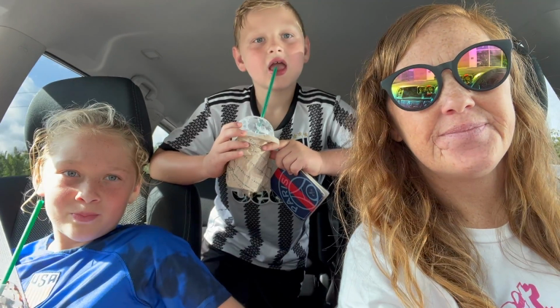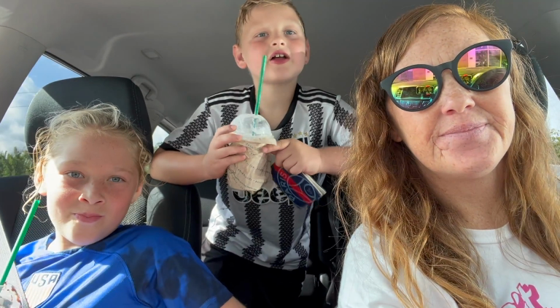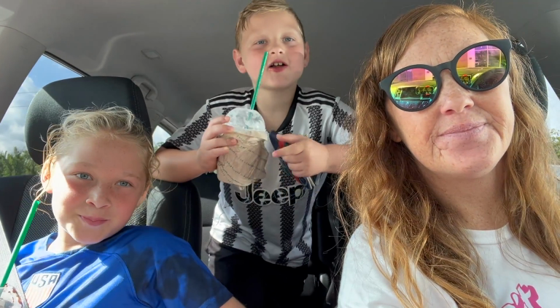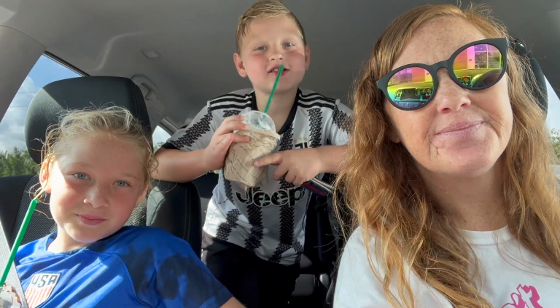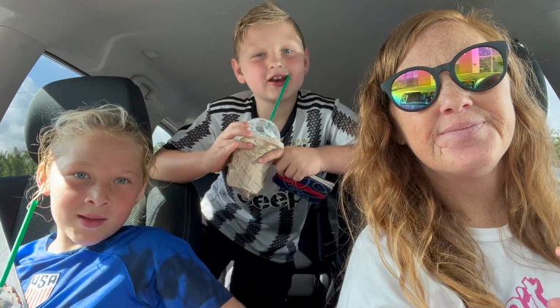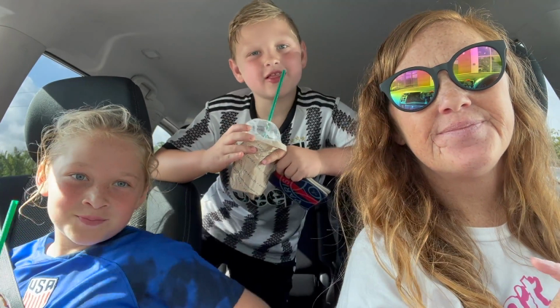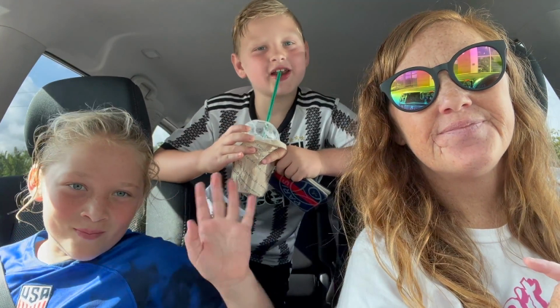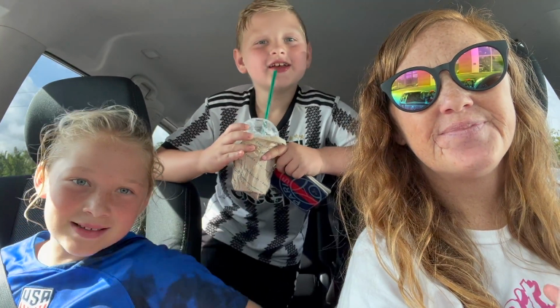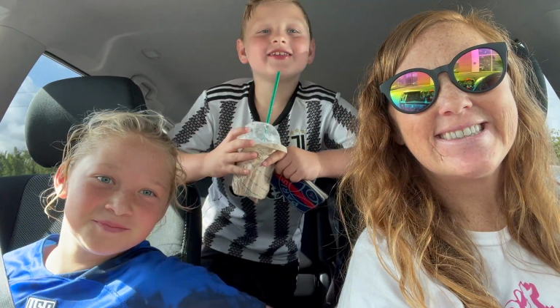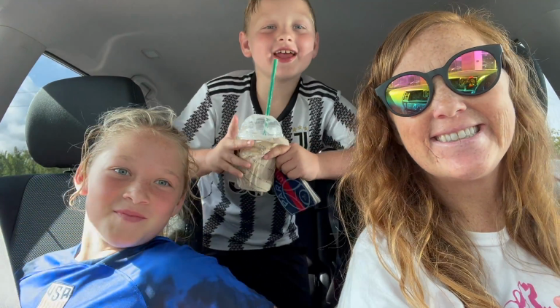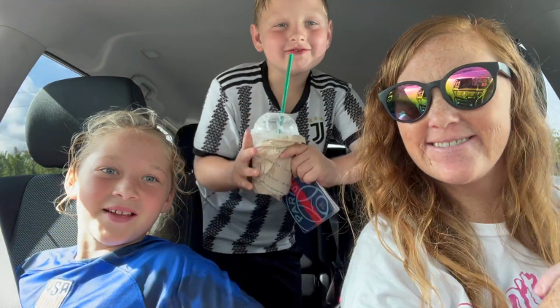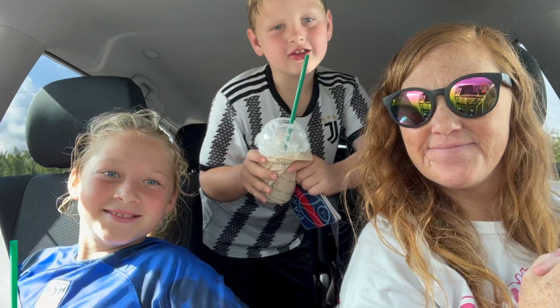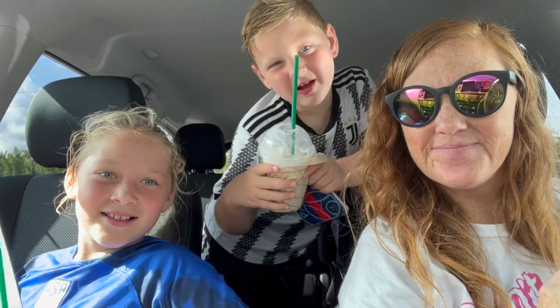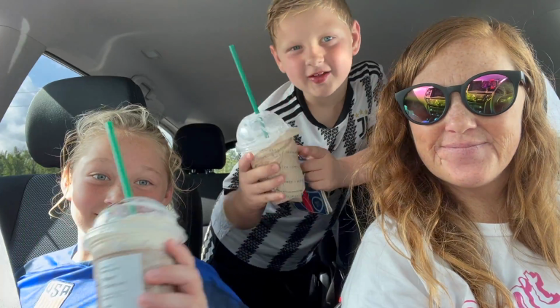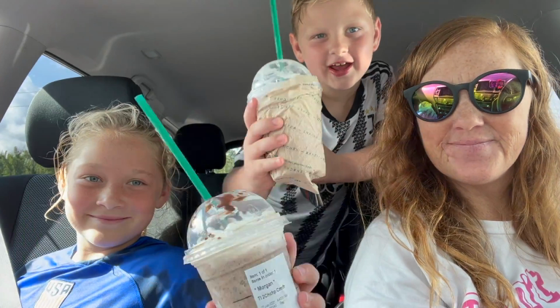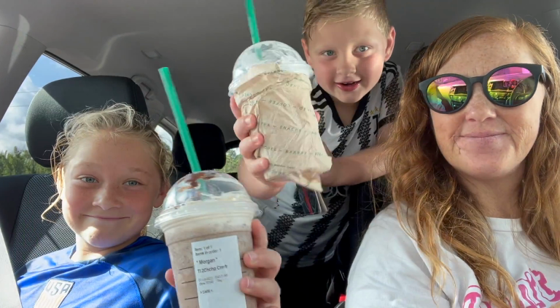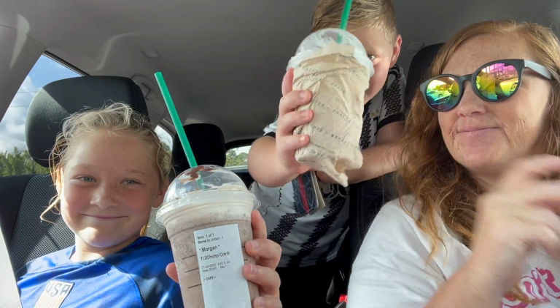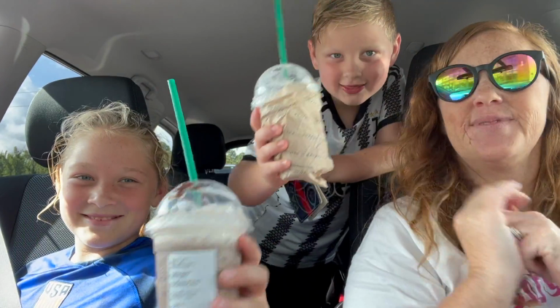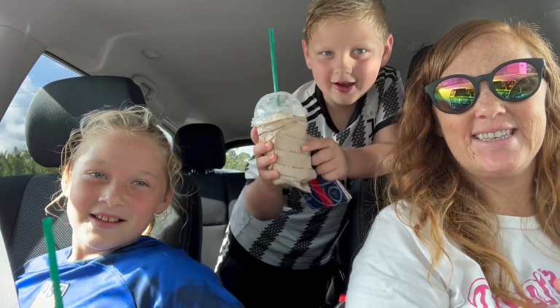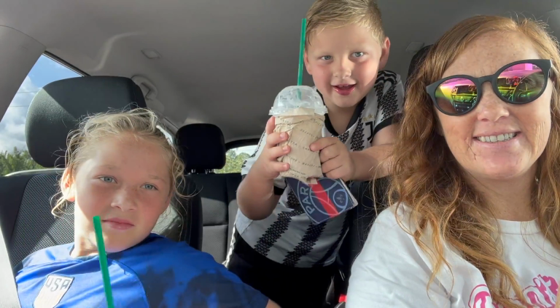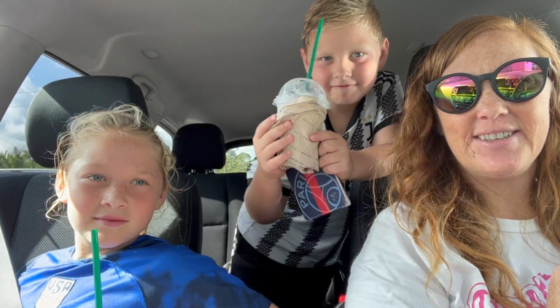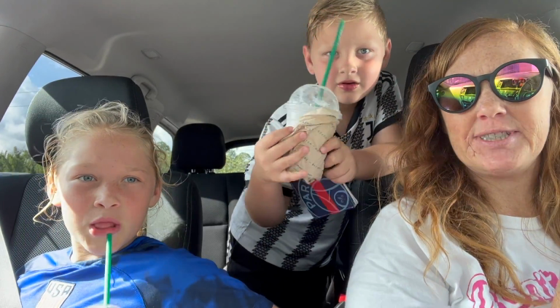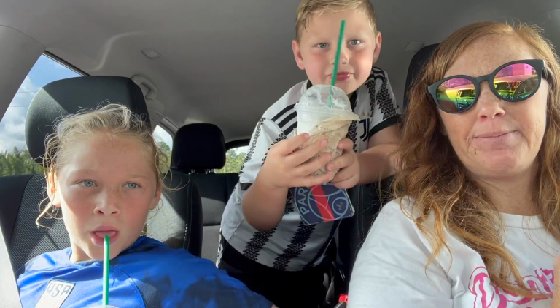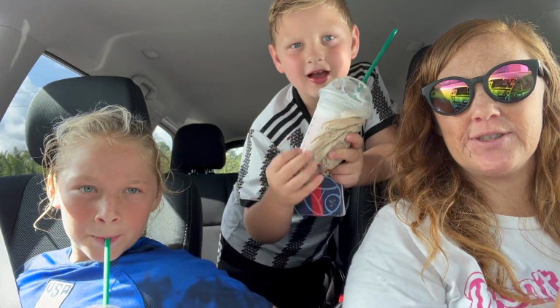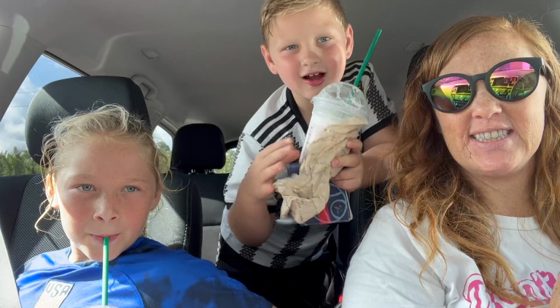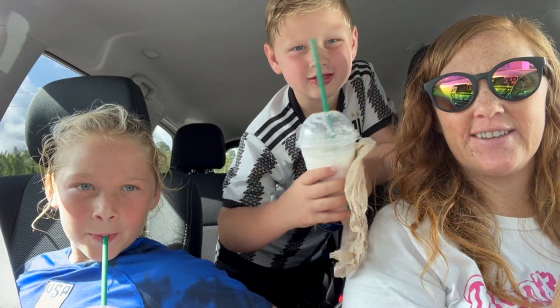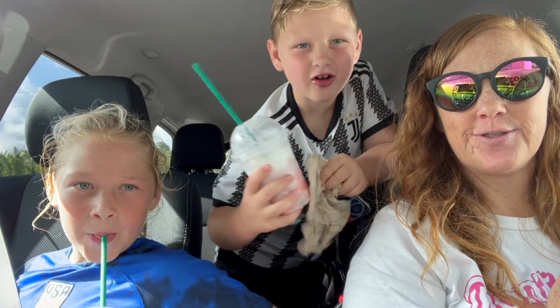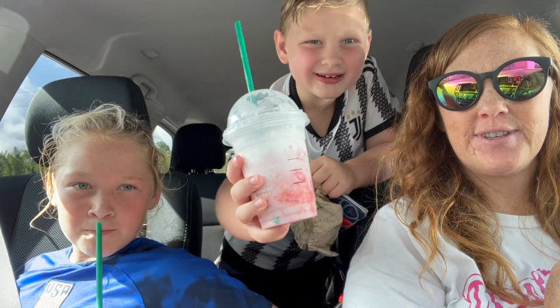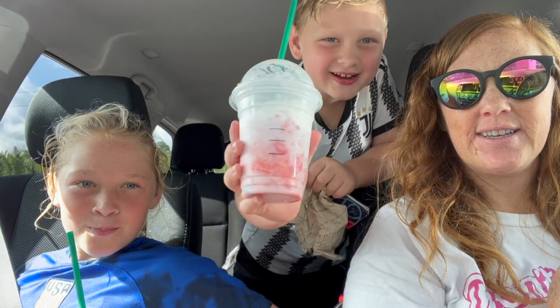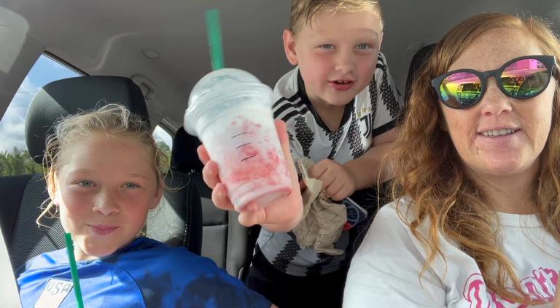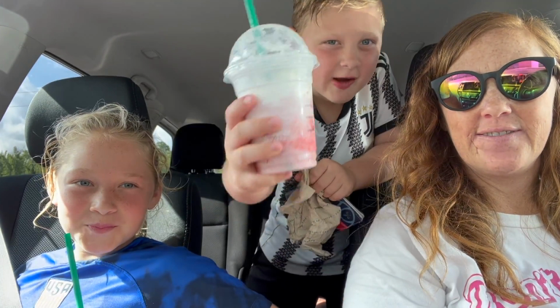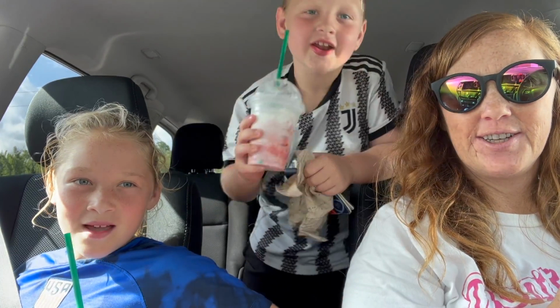Hello guys, welcome back to Morgan and I had some fun. Today, we just got back from day one at Starbucks. I got a strawberry cream frappuccino.